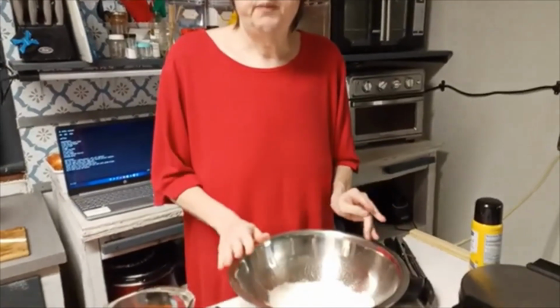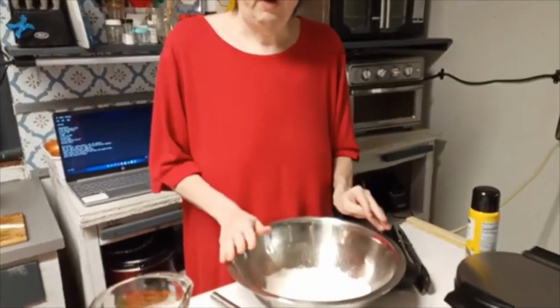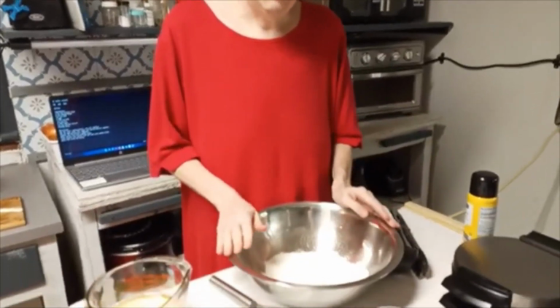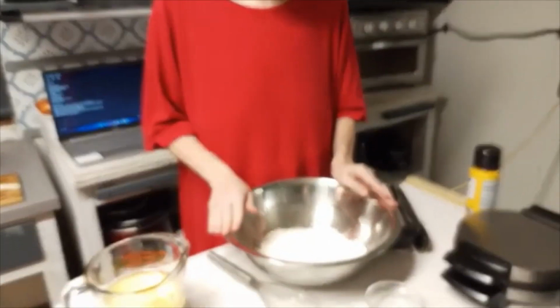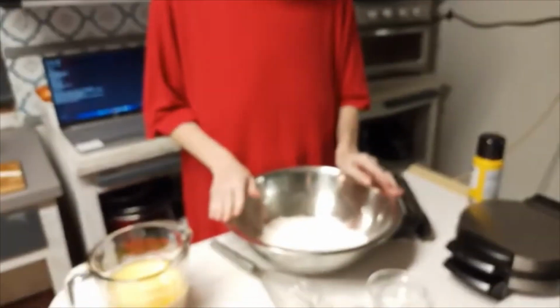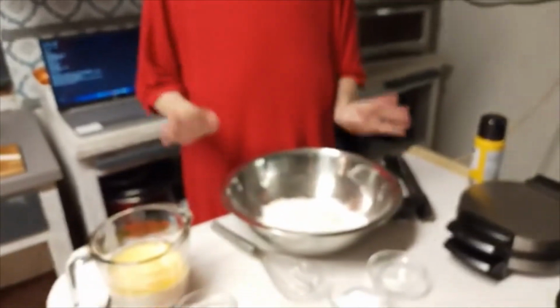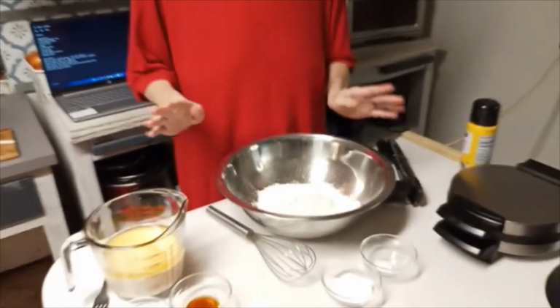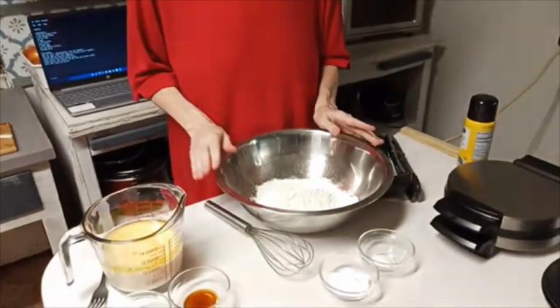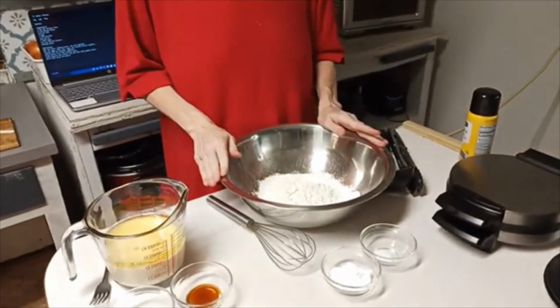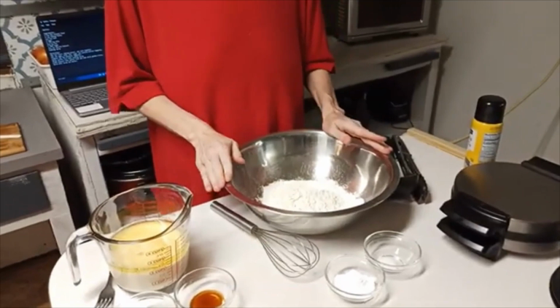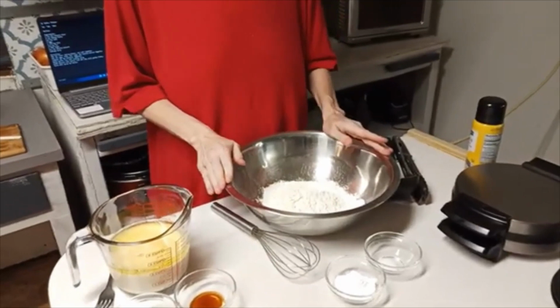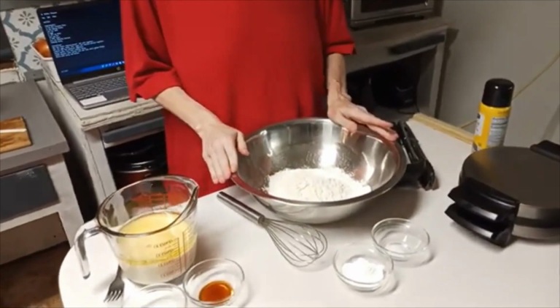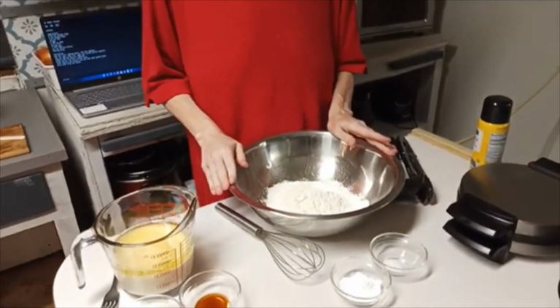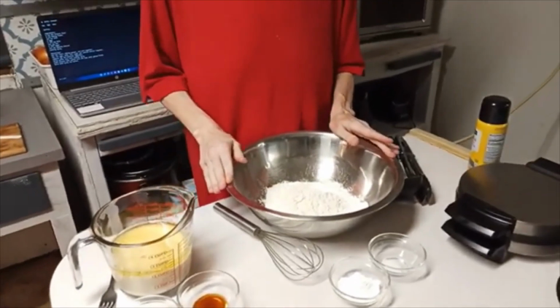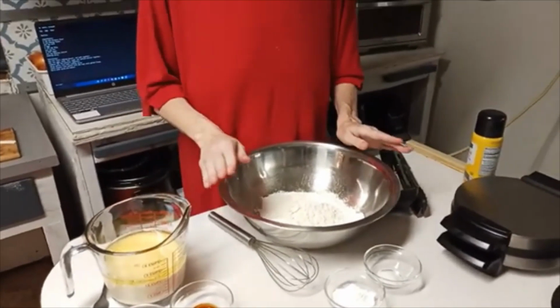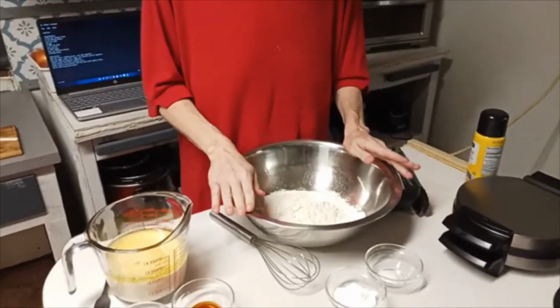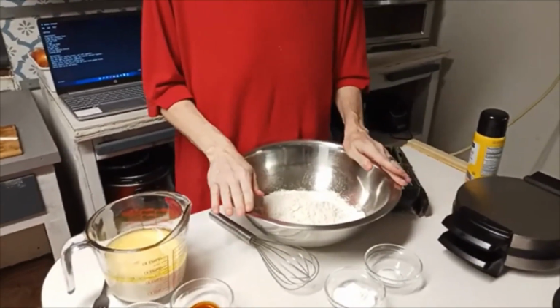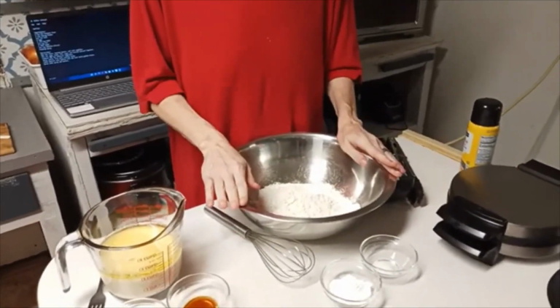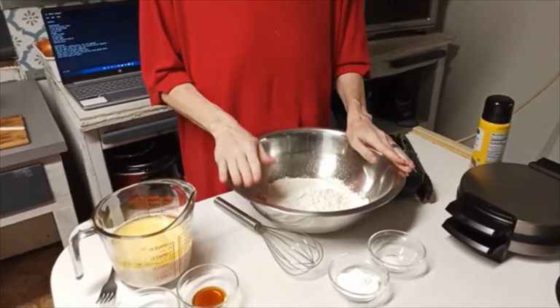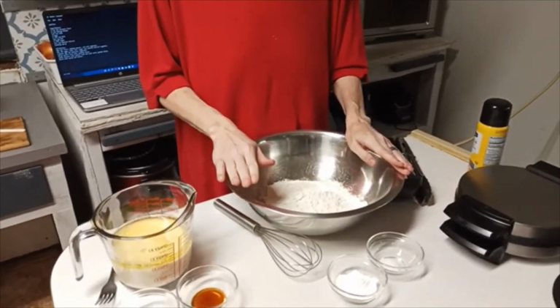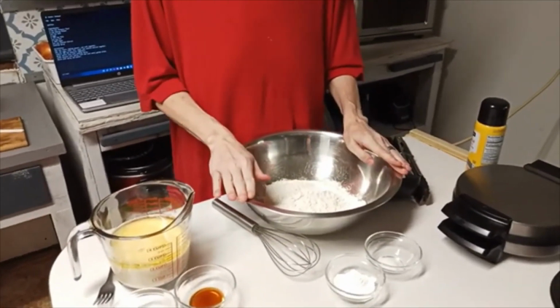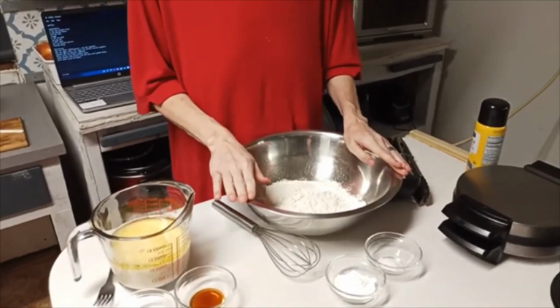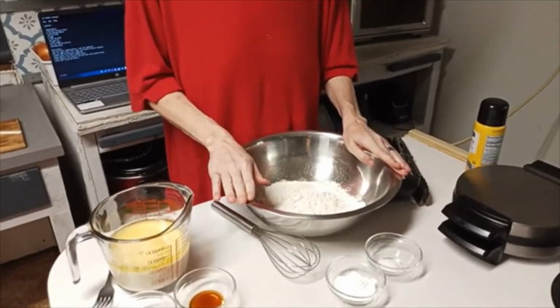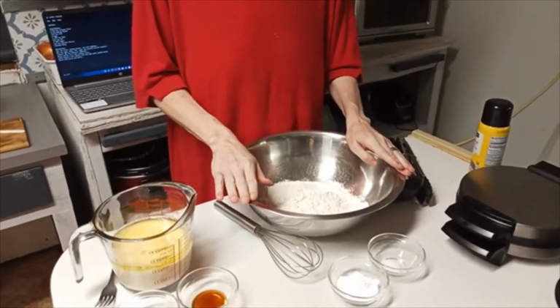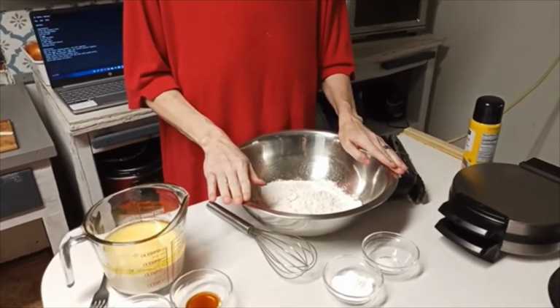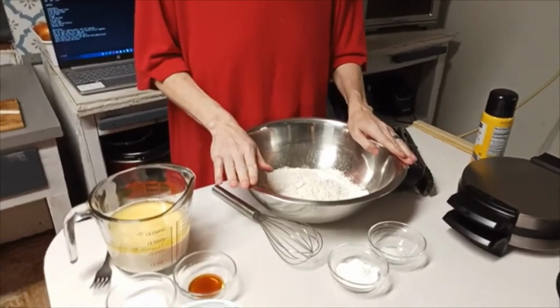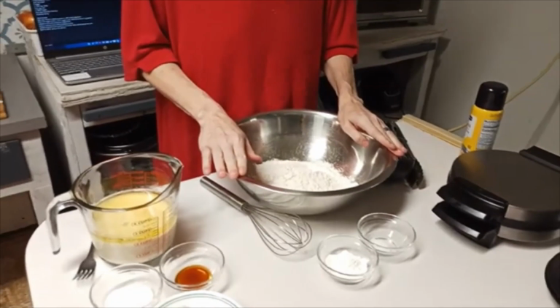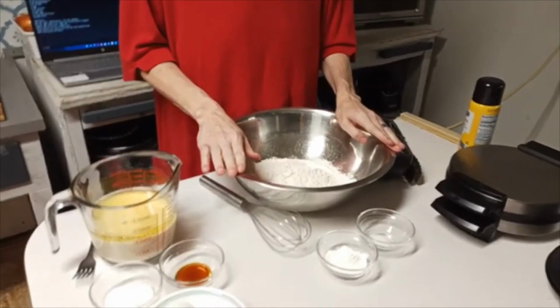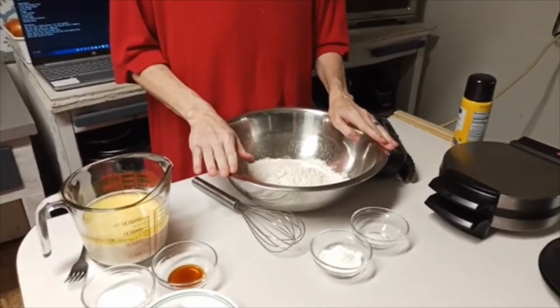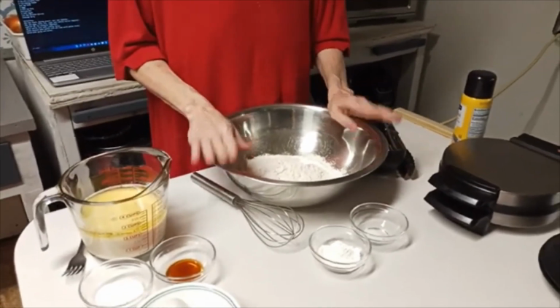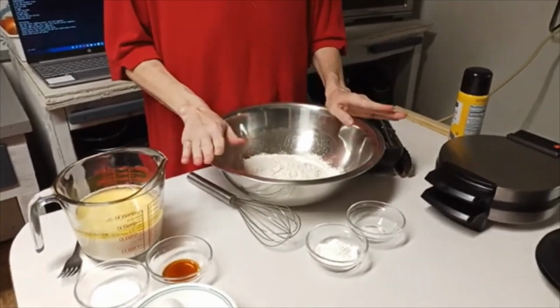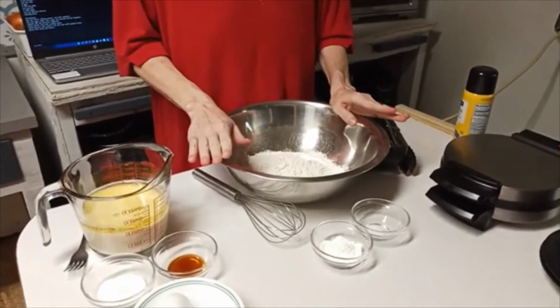This is for the homemade waffles, and I'm fixing to give you my list of ingredients. In my pan here I have two cups of all-purpose flour — that's plain flour.